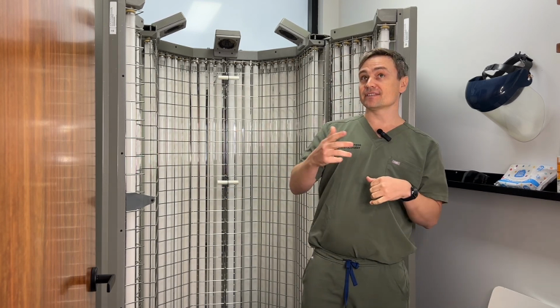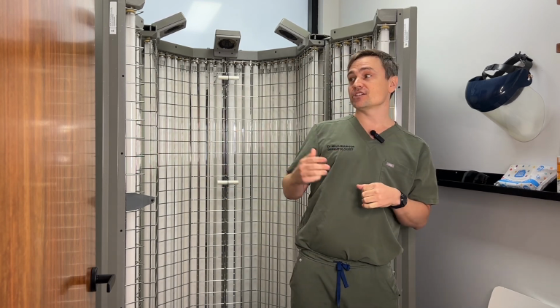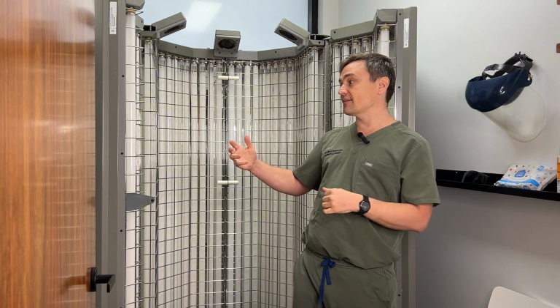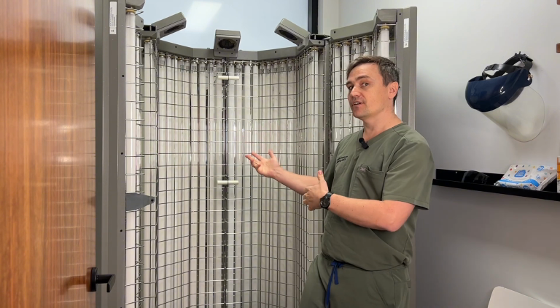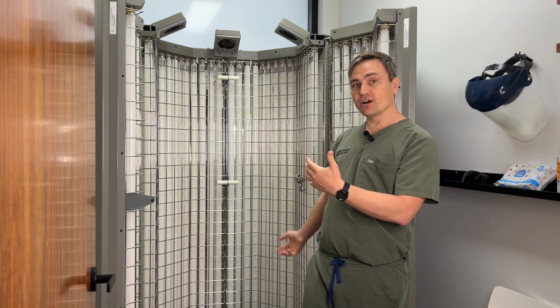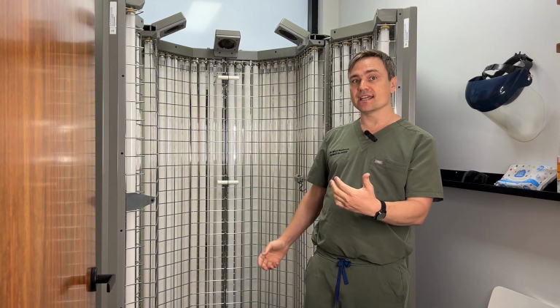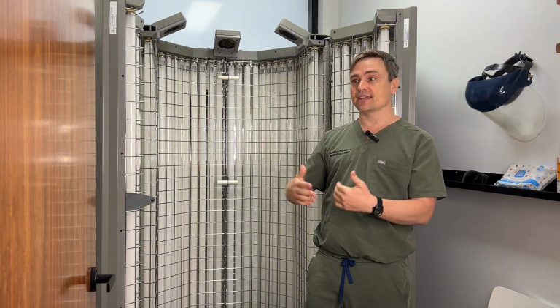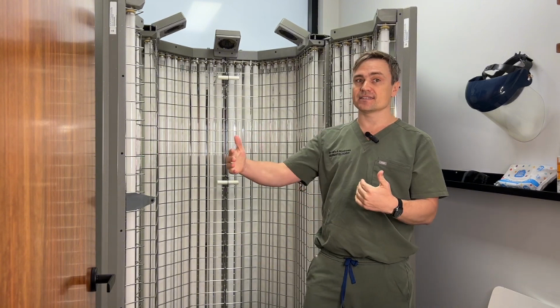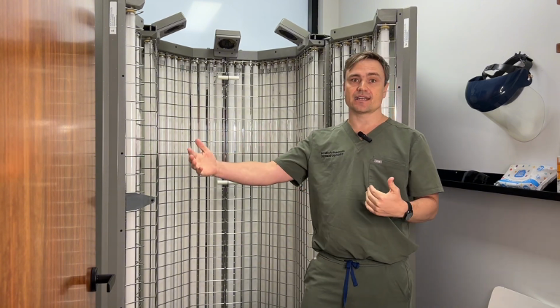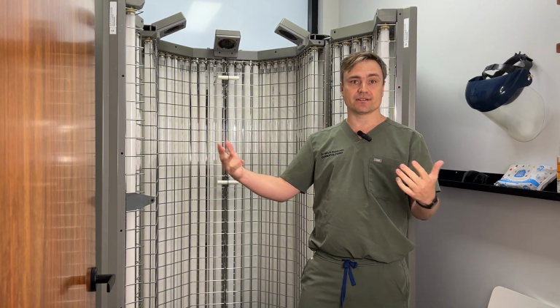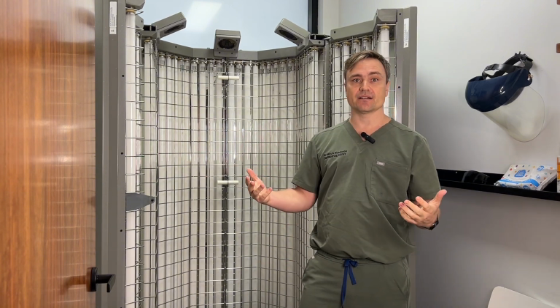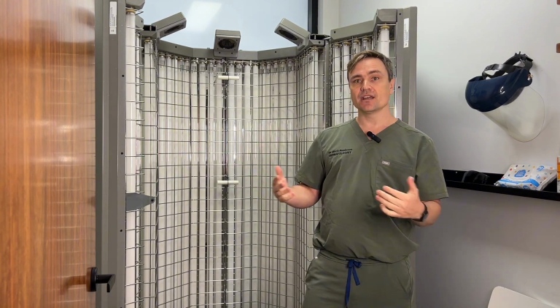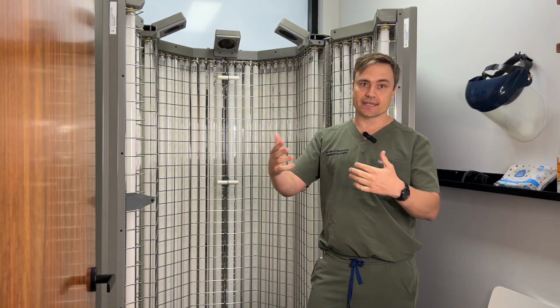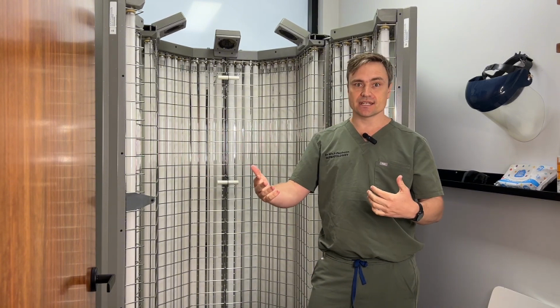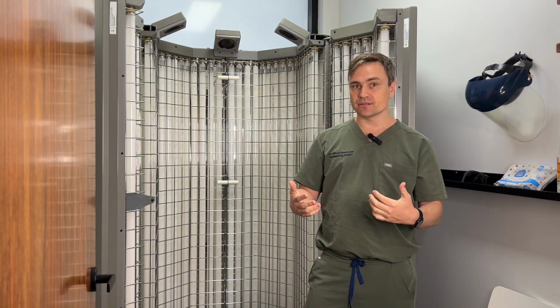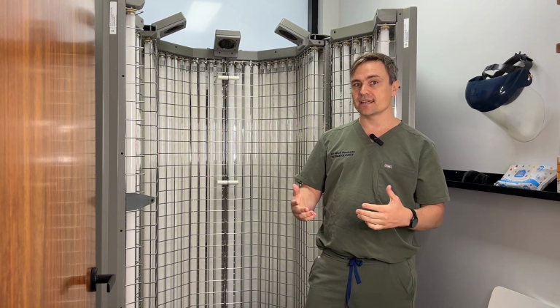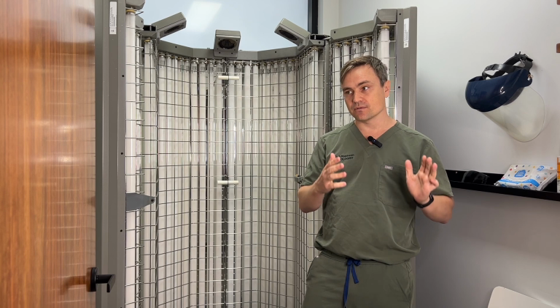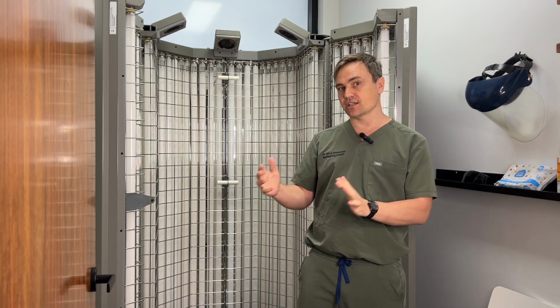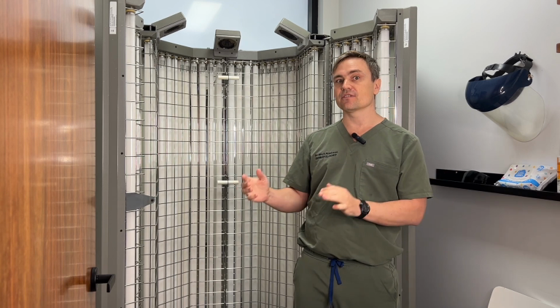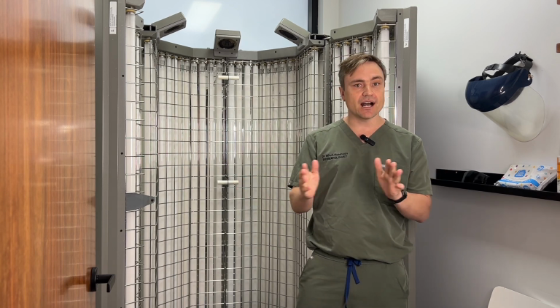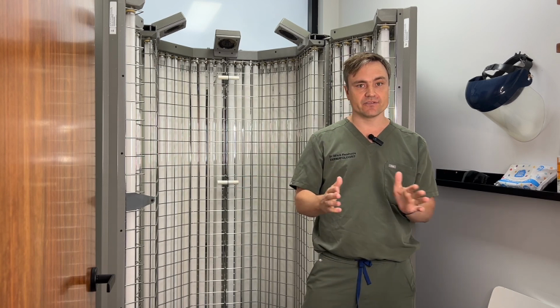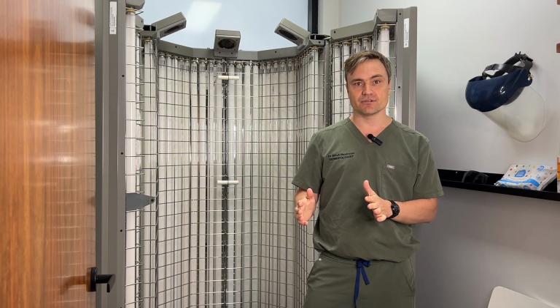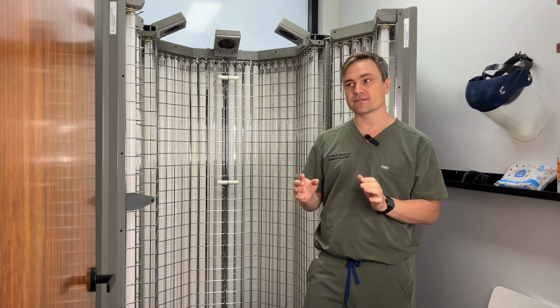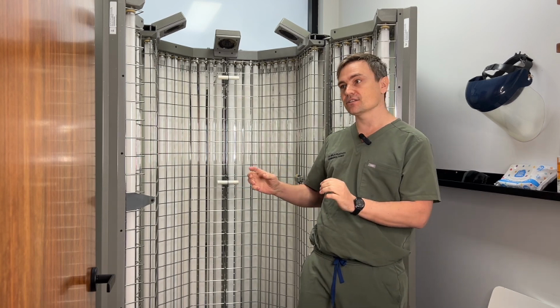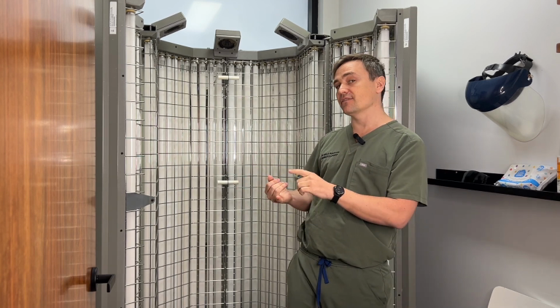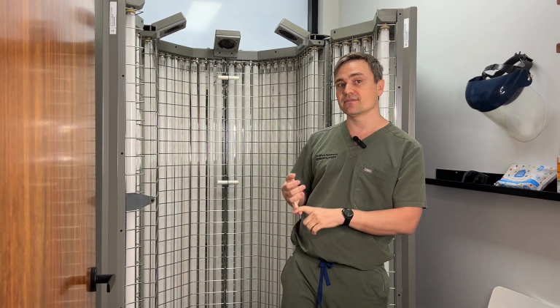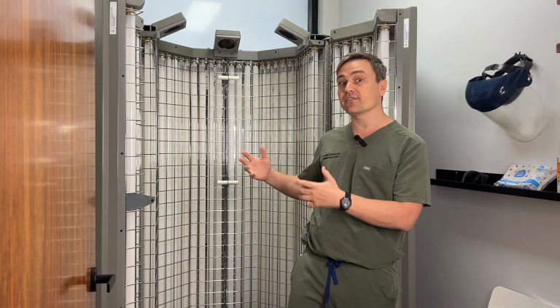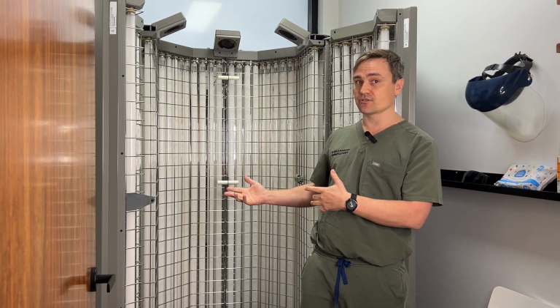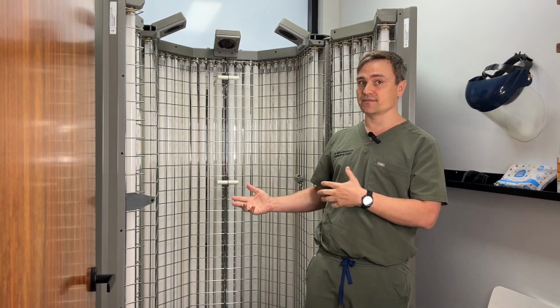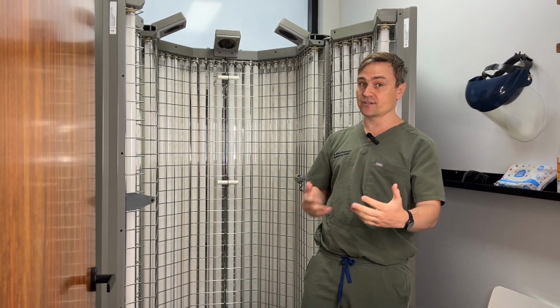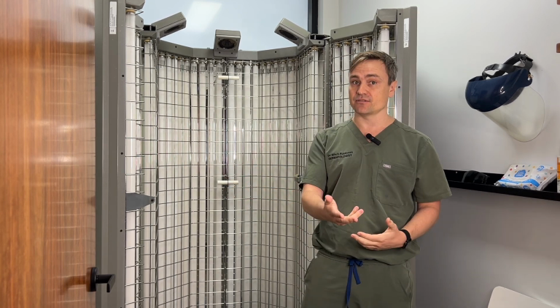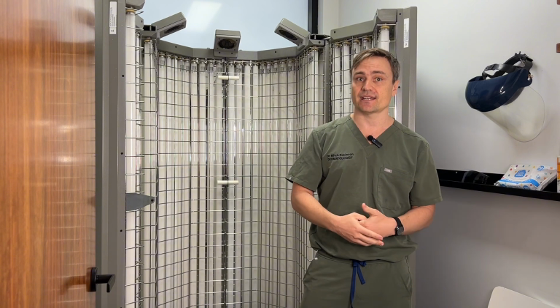Some patients can even have phototherapy holidays where they don't have to come in for six to eight weeks. When the condition gets a little bit worse again, we reinitiate them. So there's no hard and fast rule, and that's why it's such a very effective and flexible treatment to fit around your schedule.